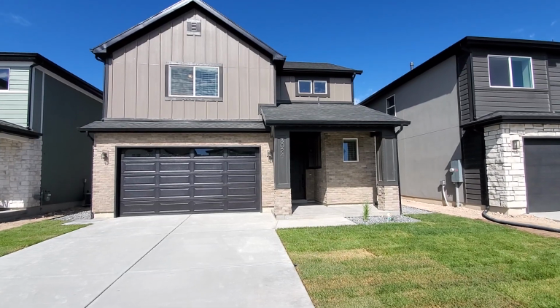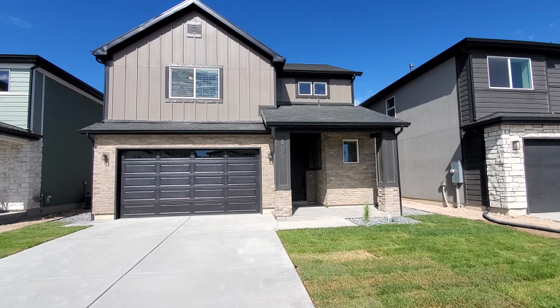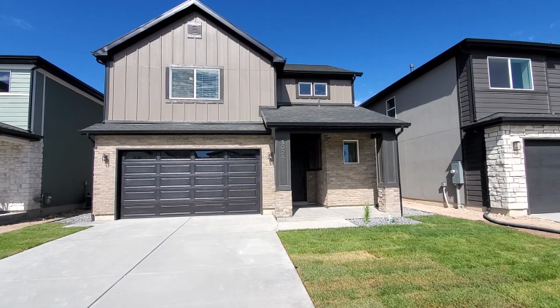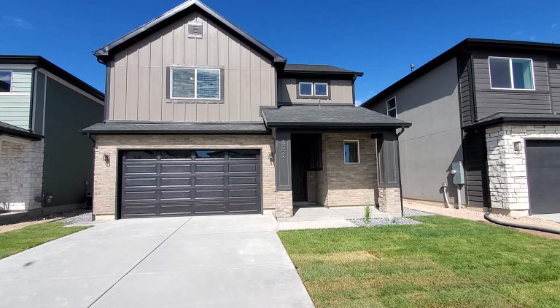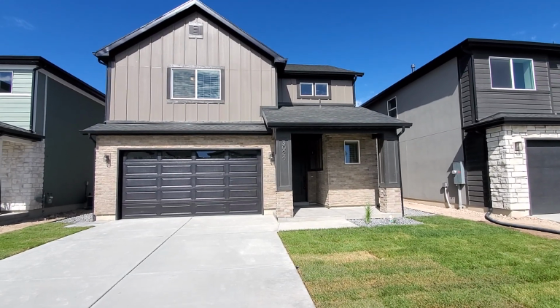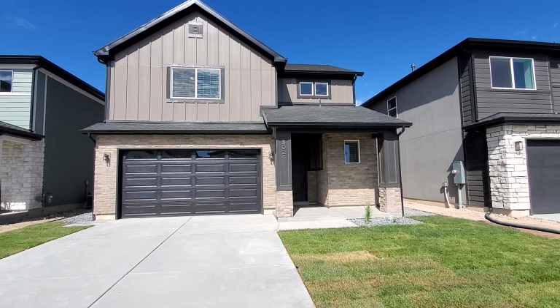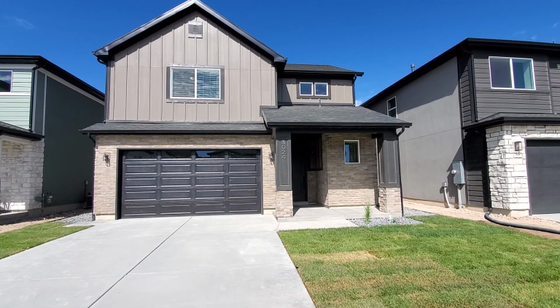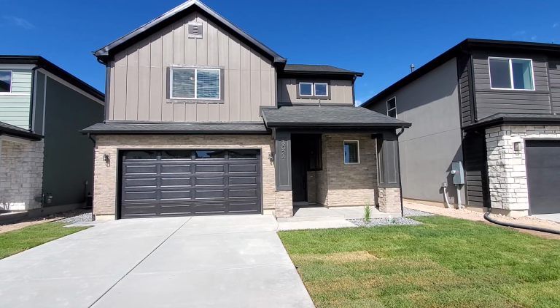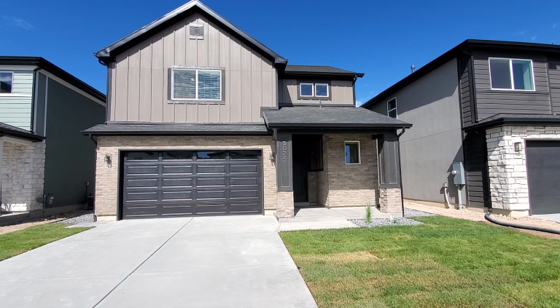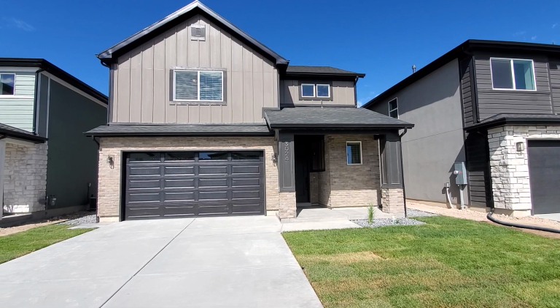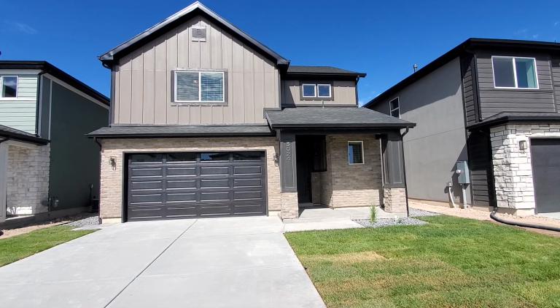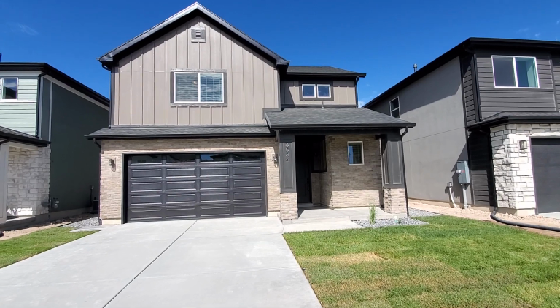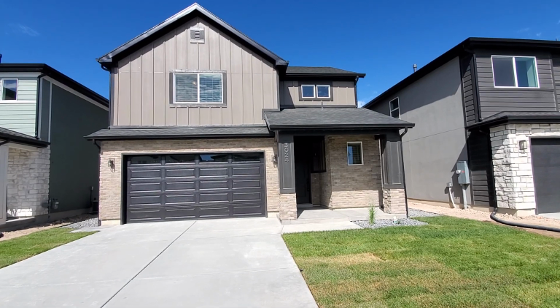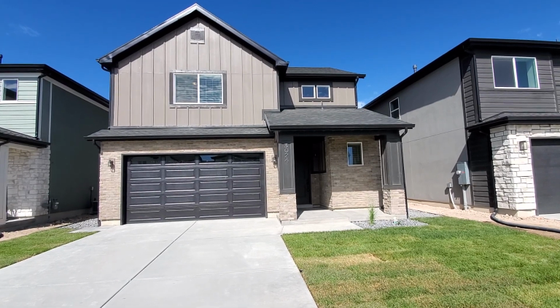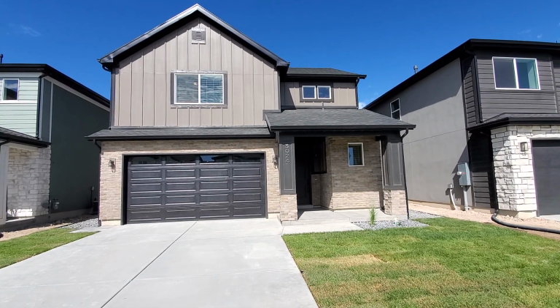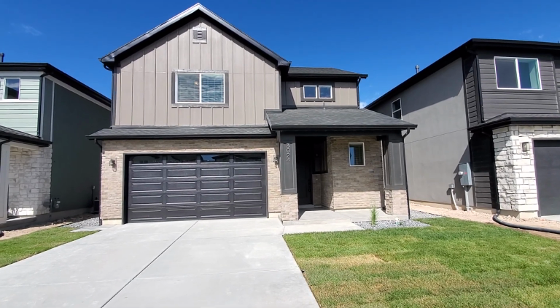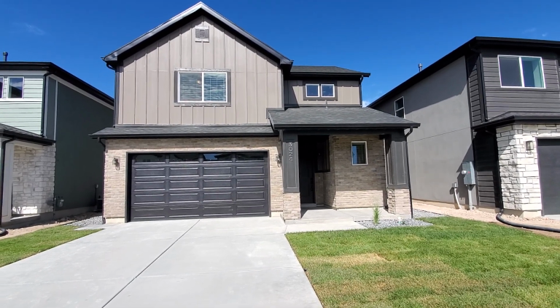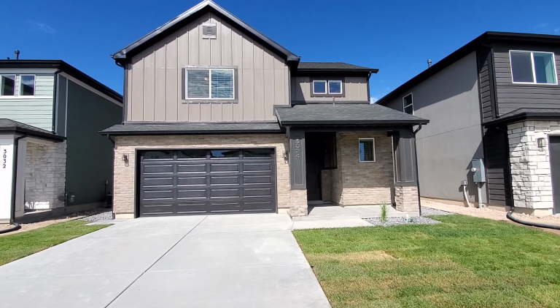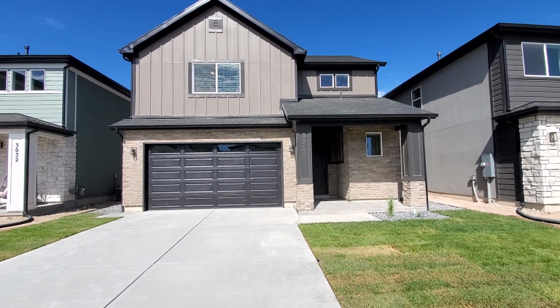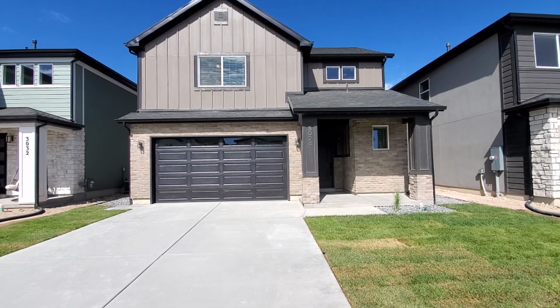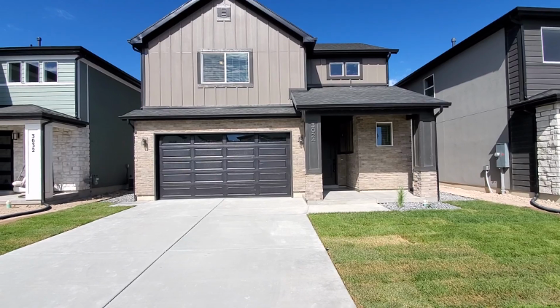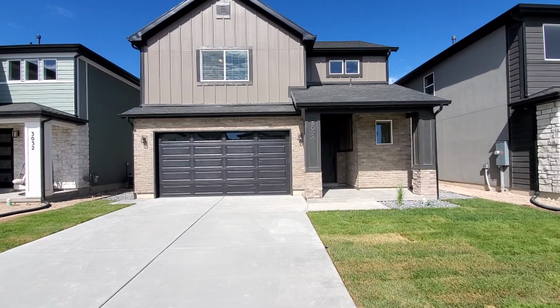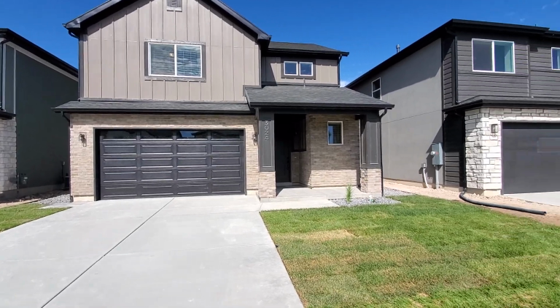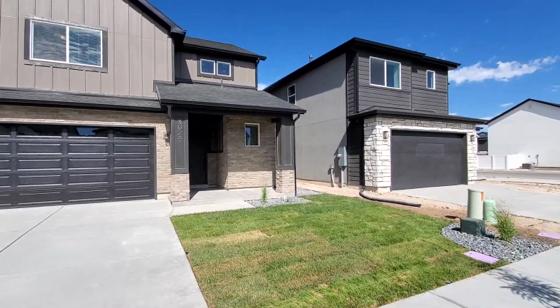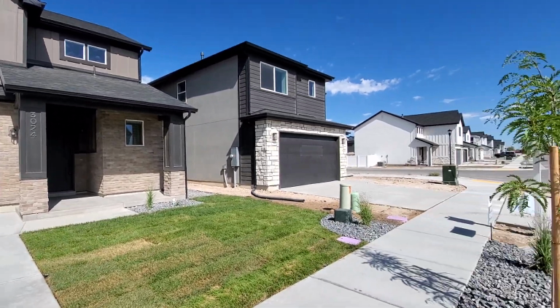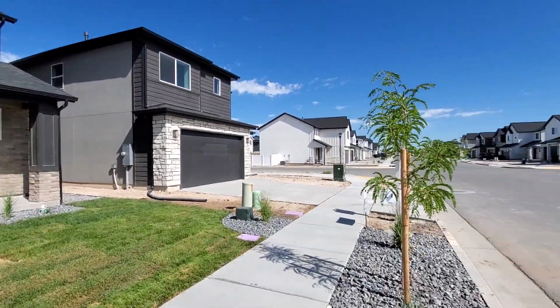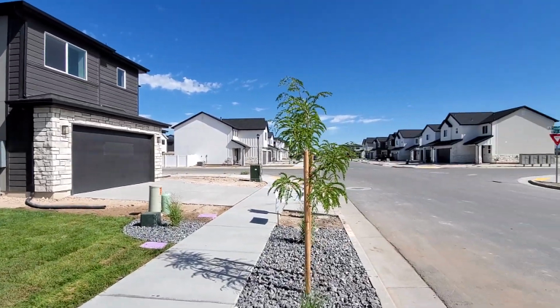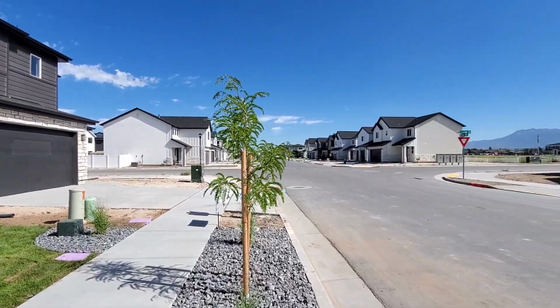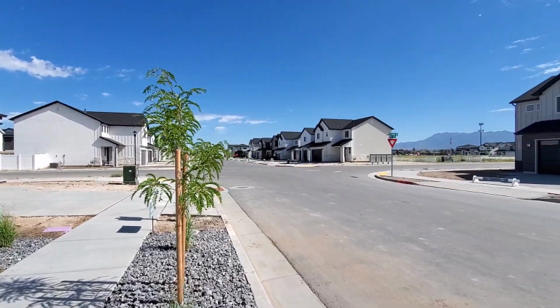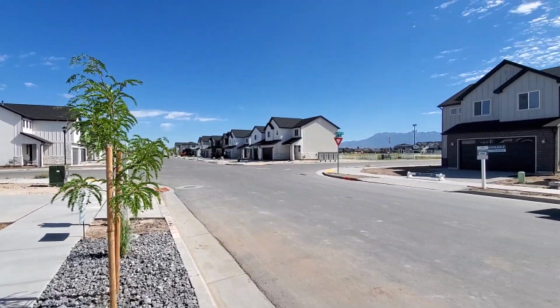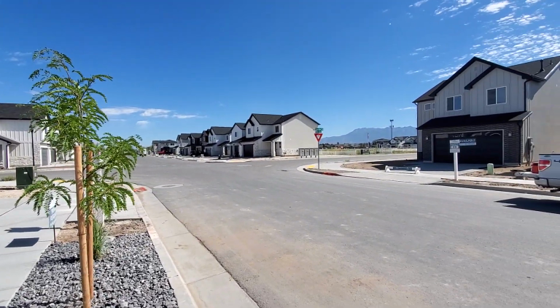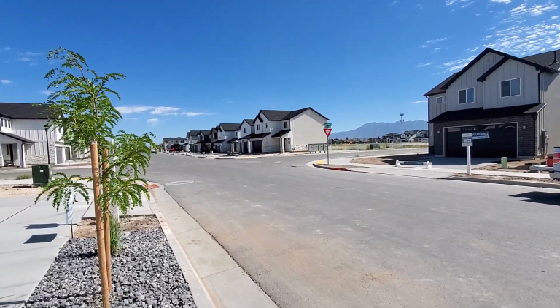We are here at 3024 South 2500 West in Syracuse, Utah. This is a three bedroom, two and a half bath home with a two car garage and fenced yard. It's located in a new HOA community in West Syracuse.